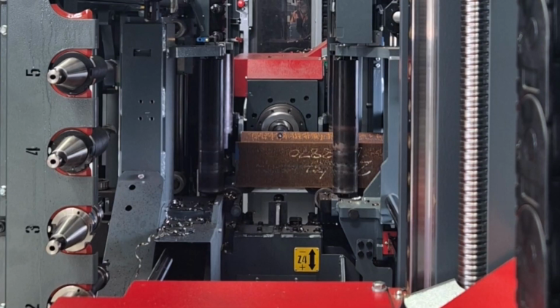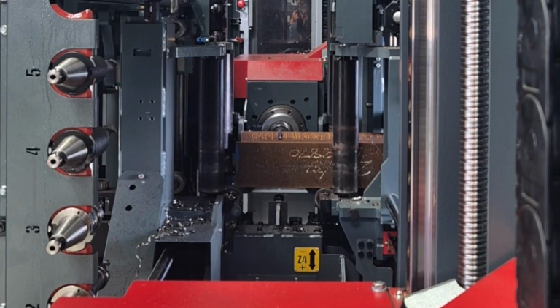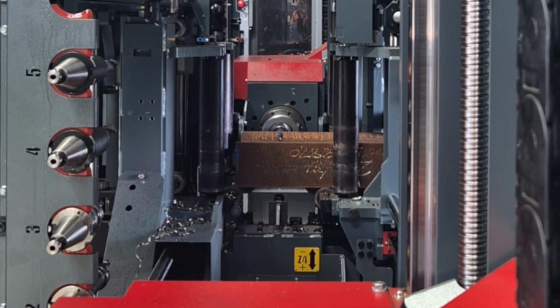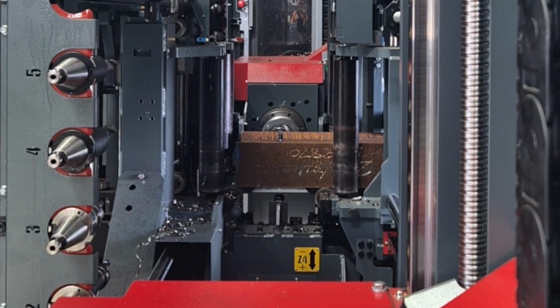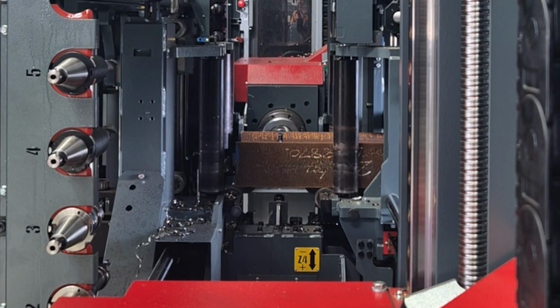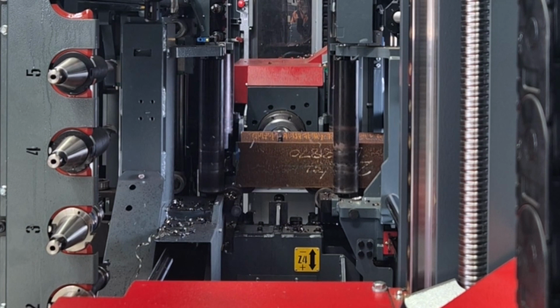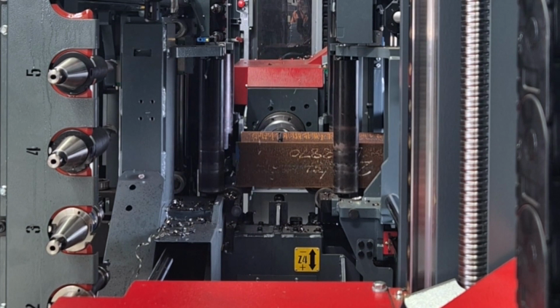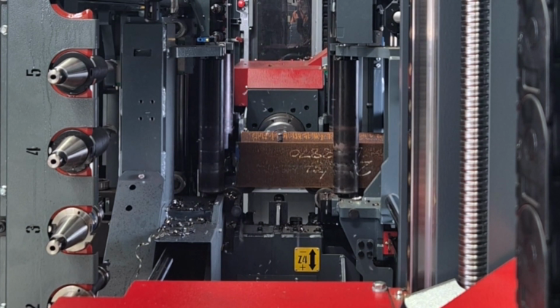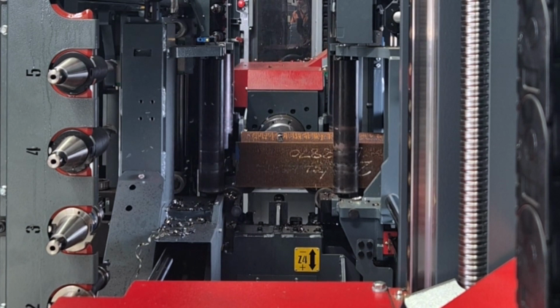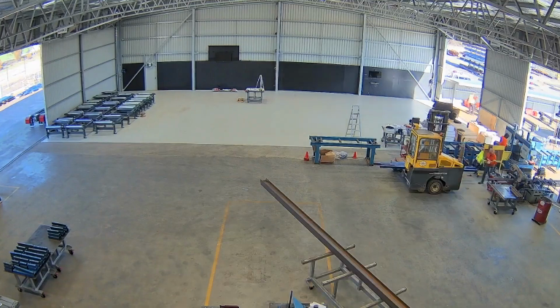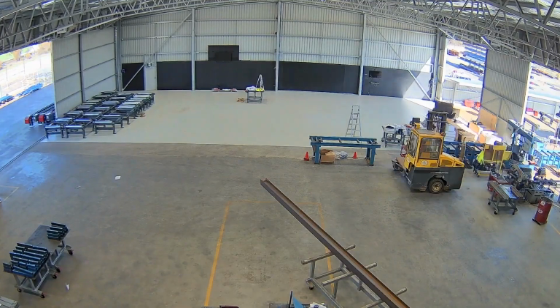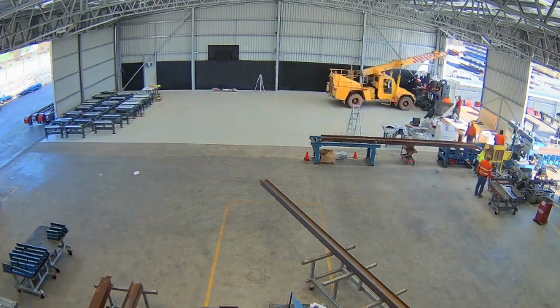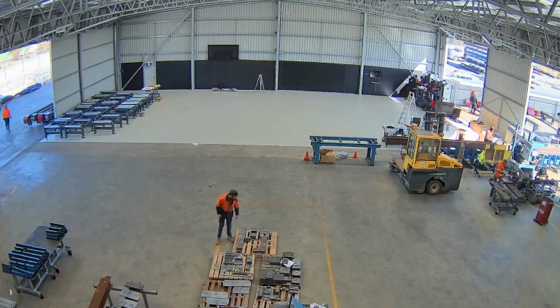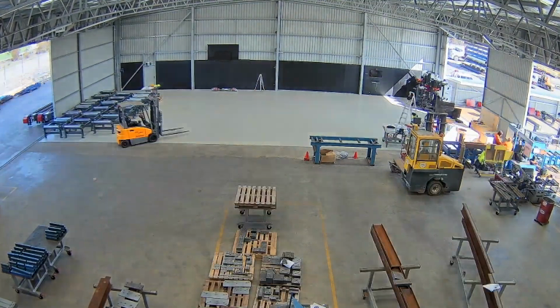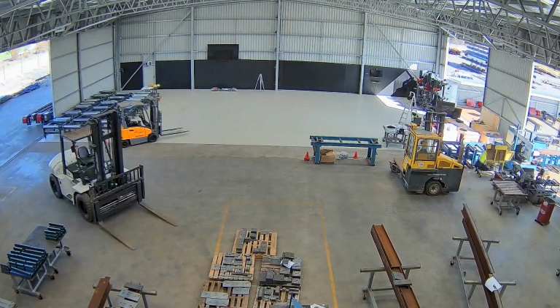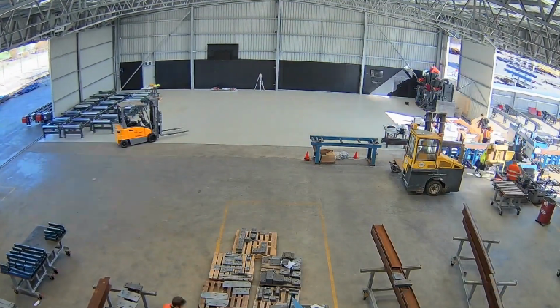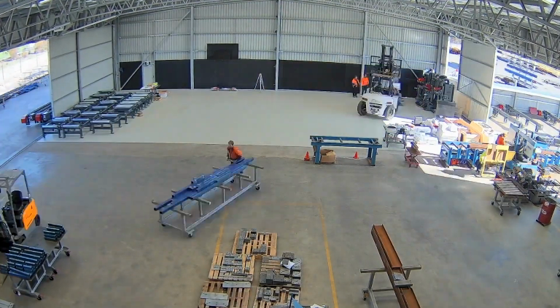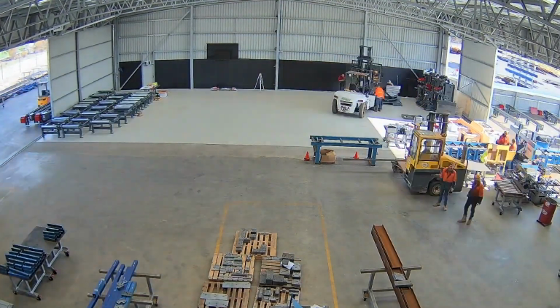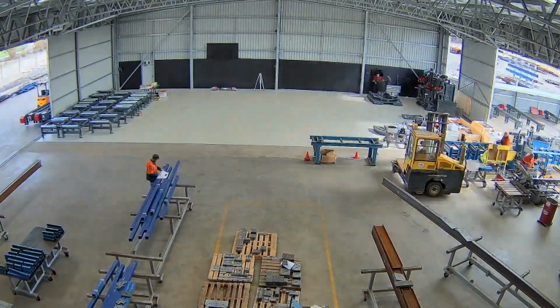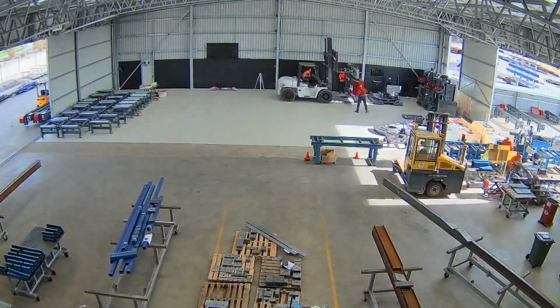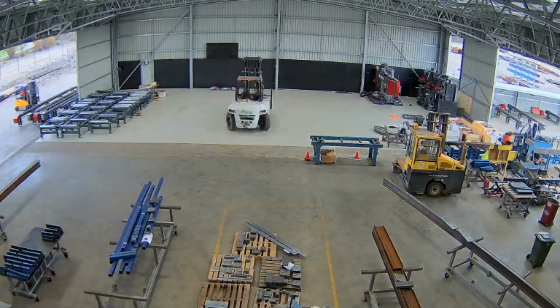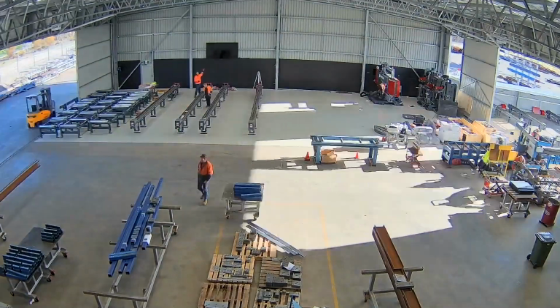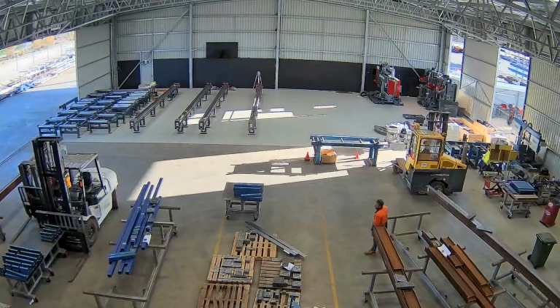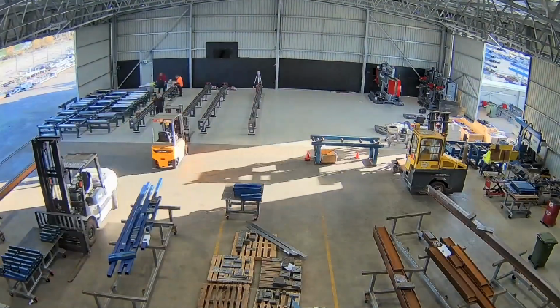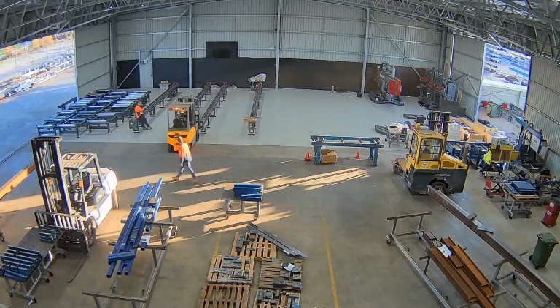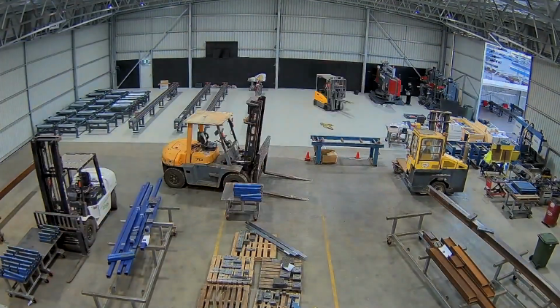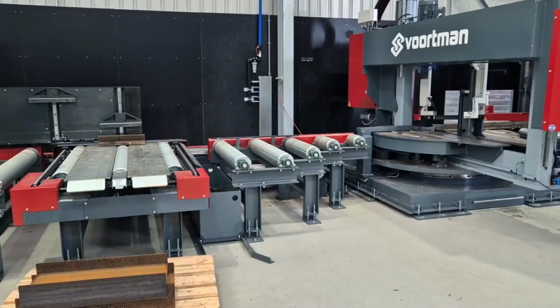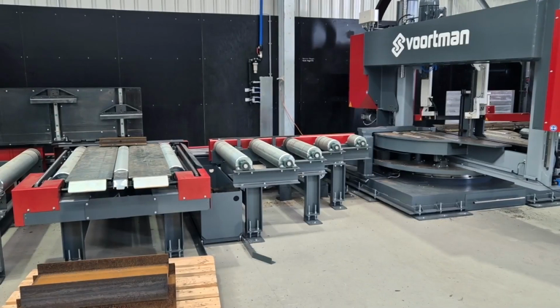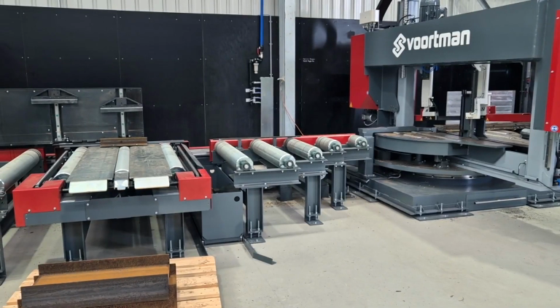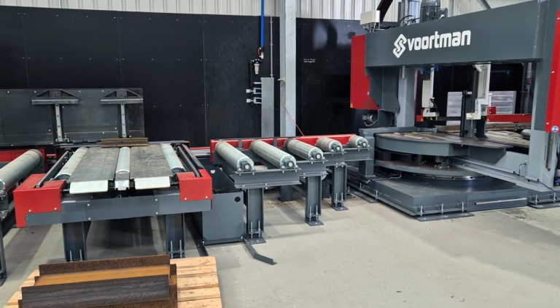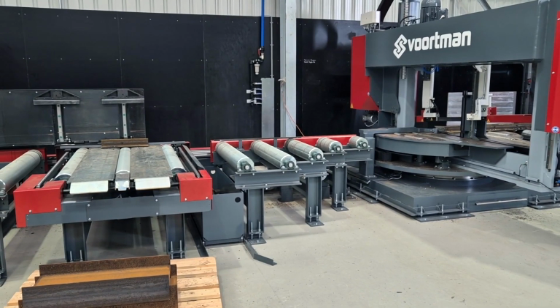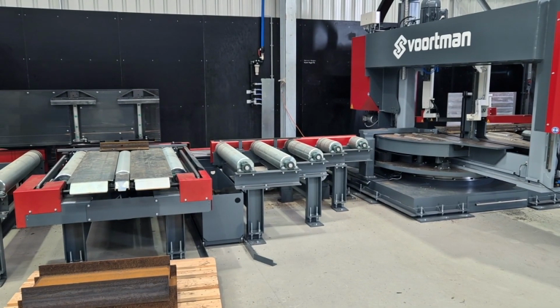It's a very precise machine. It brings about a lot of accuracy for us. We're very fortunate to have one of these machines — it's one of the most high spec machines in Australia. It's complete lights out manufacturing certified so it can be left alone to do its job.